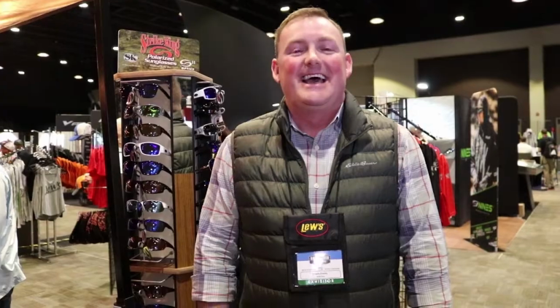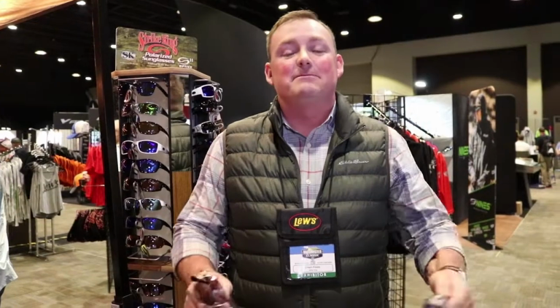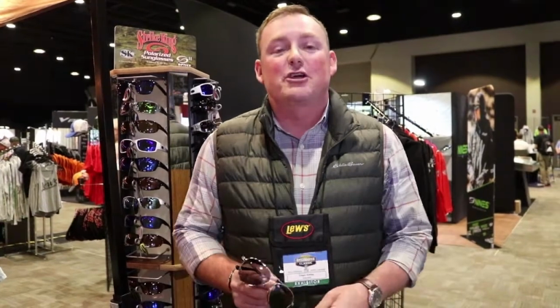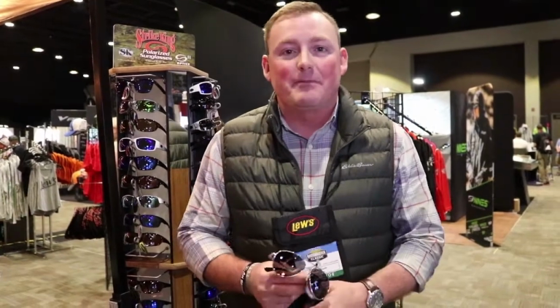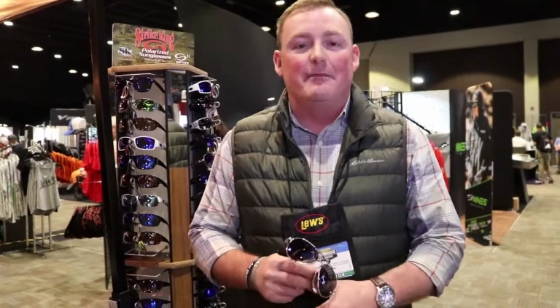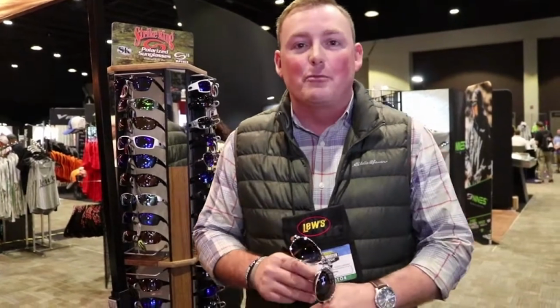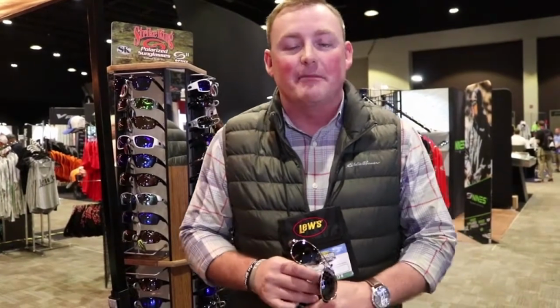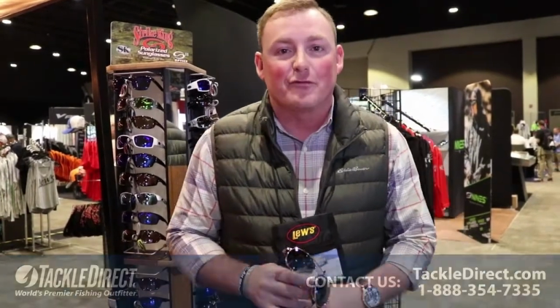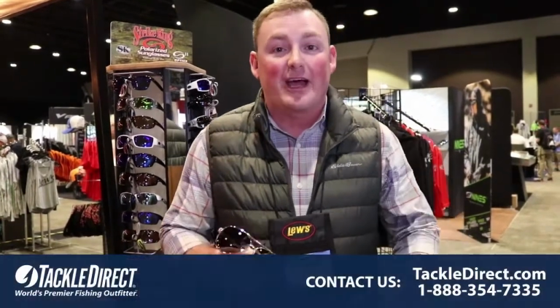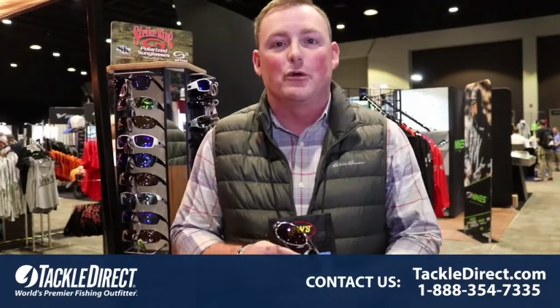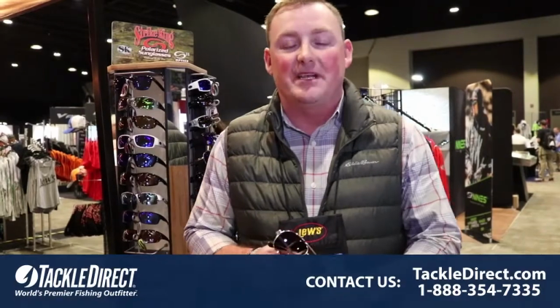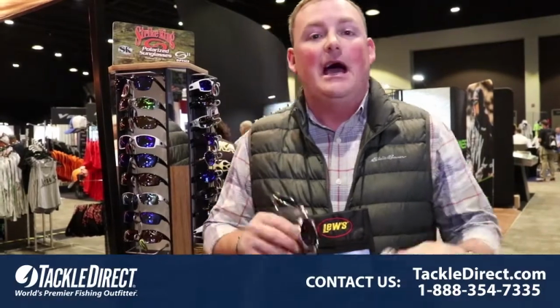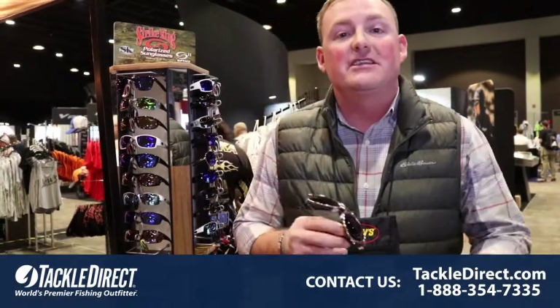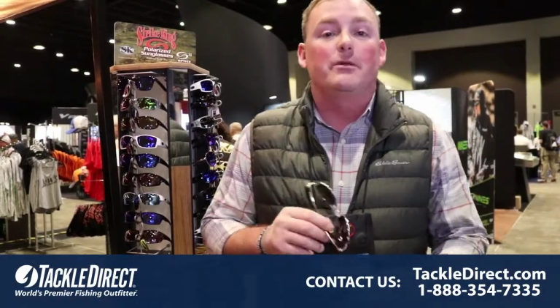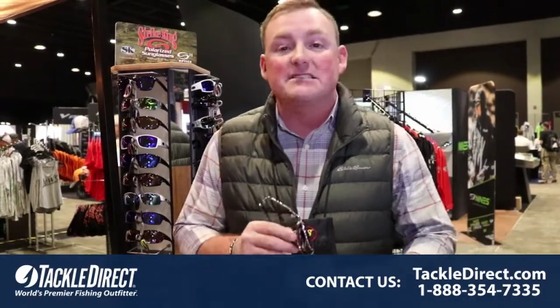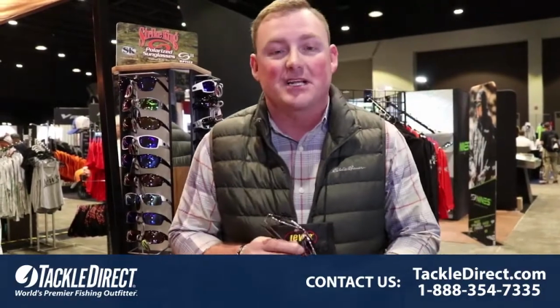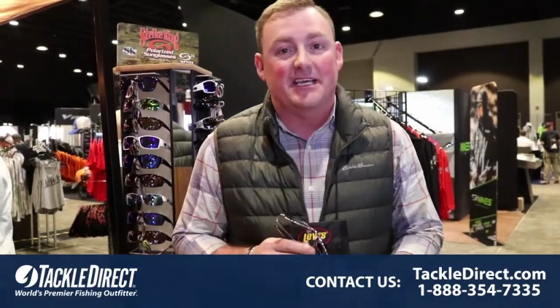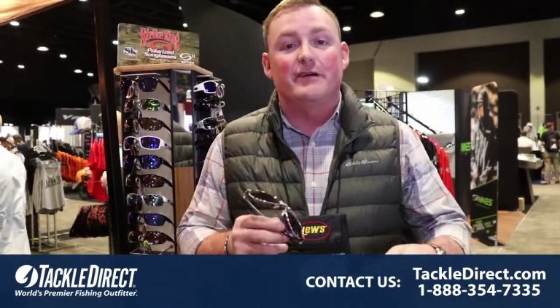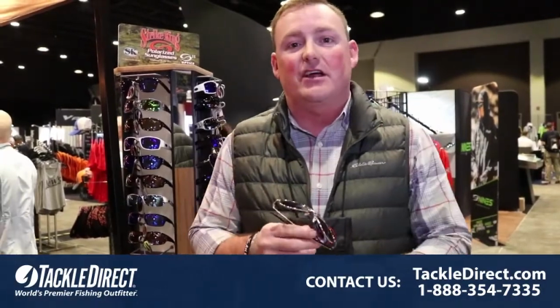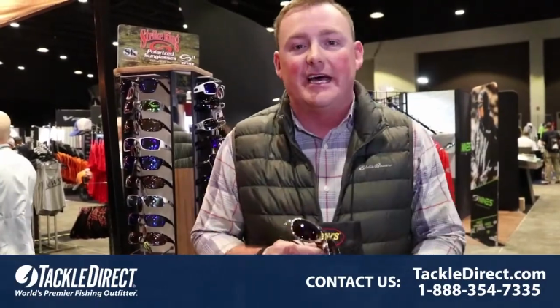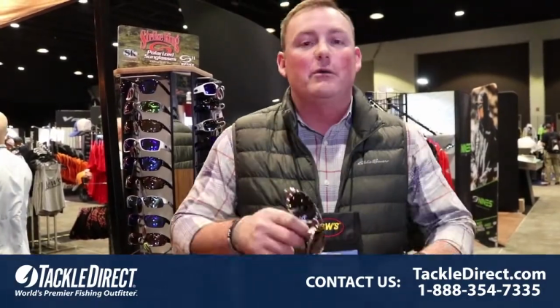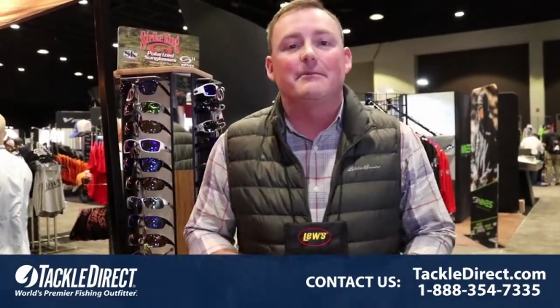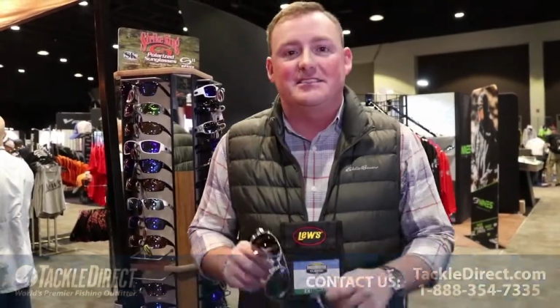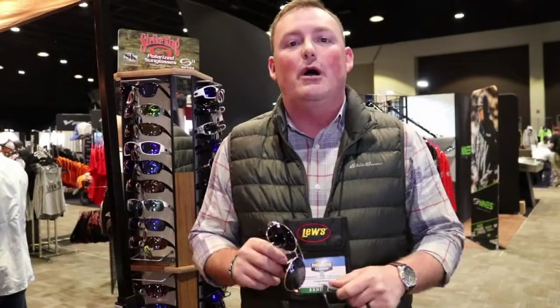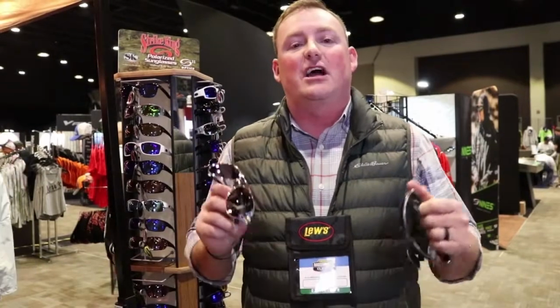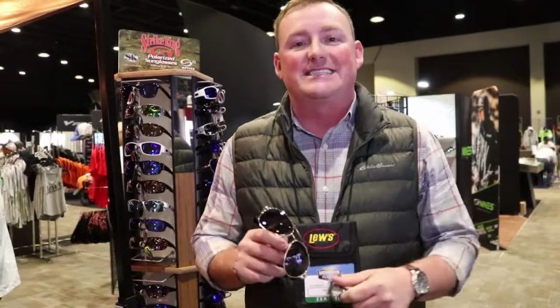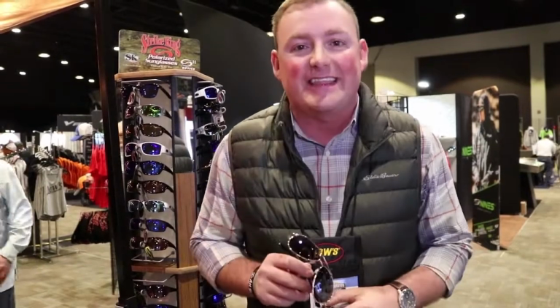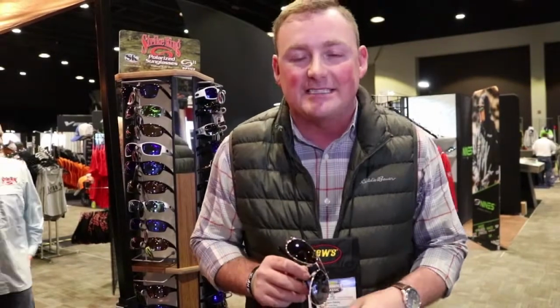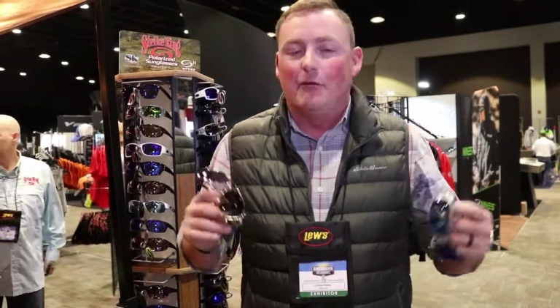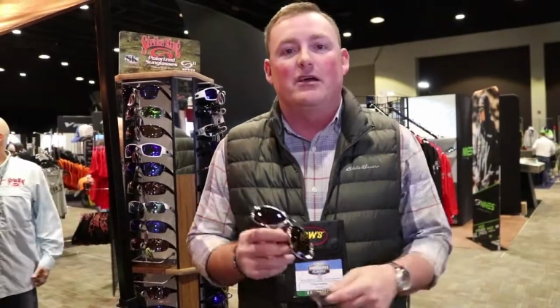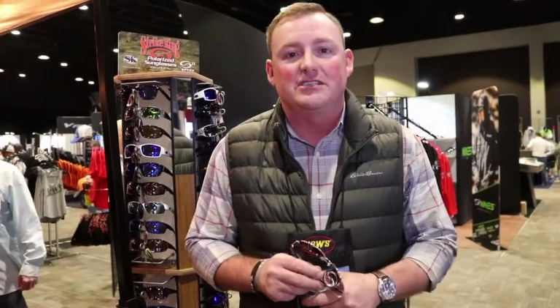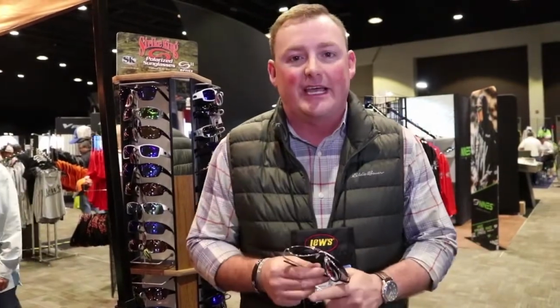Hey guys, my name is Crispin Powley. I'm the new product manager for Strike King Lure Company. I'm coming to you from the Bassmaster Classic in Greenville, South Carolina, and I want to take a minute to tell you about a couple of exciting things that we've got going on at Strike King.